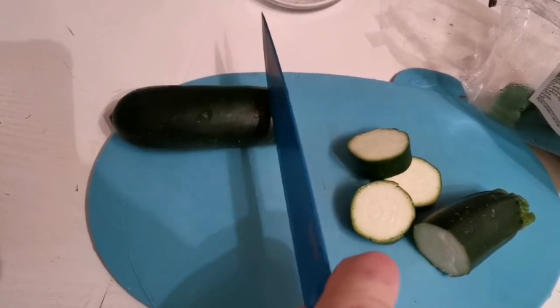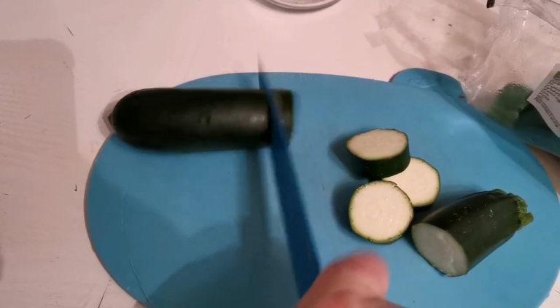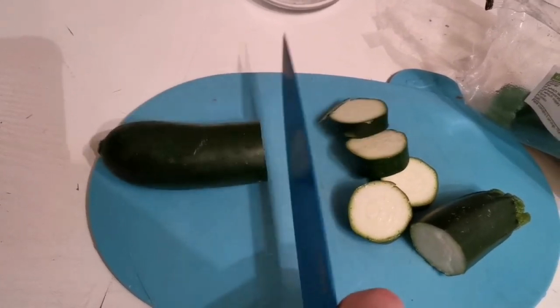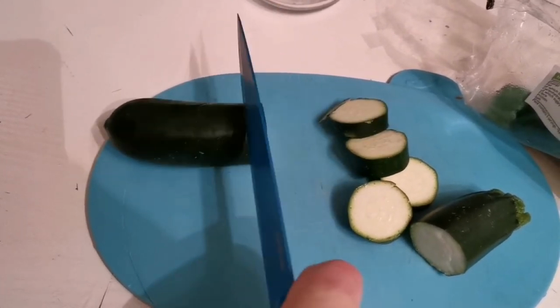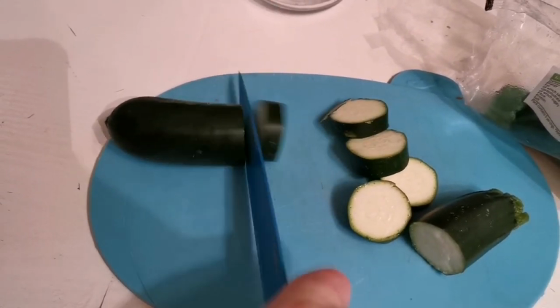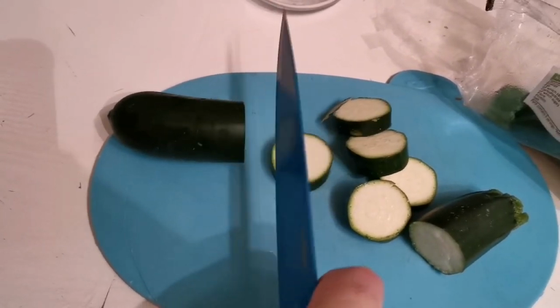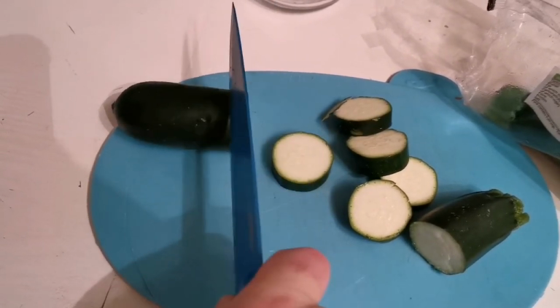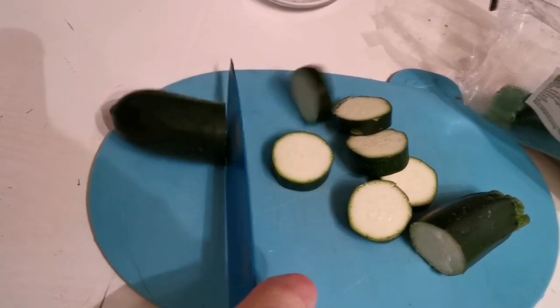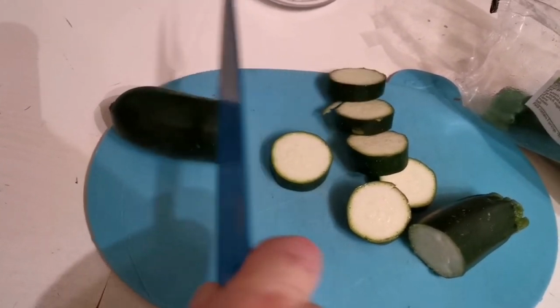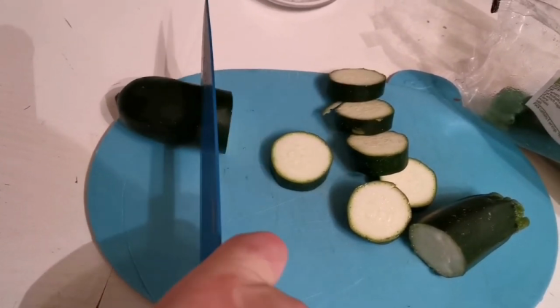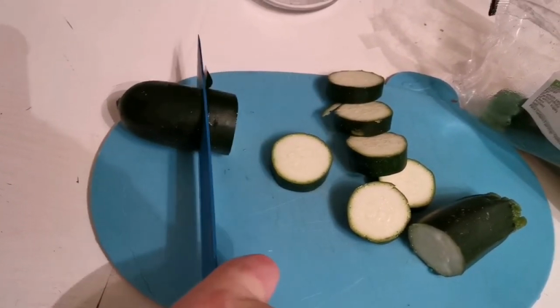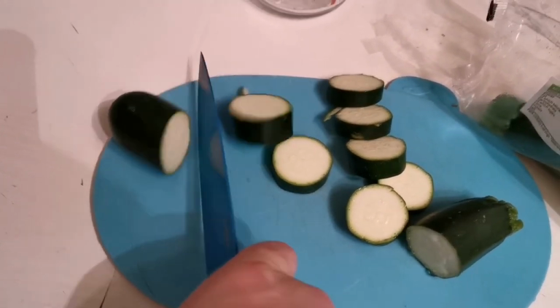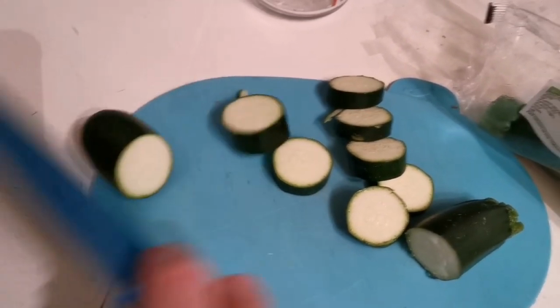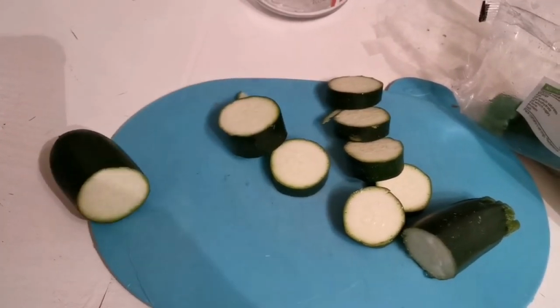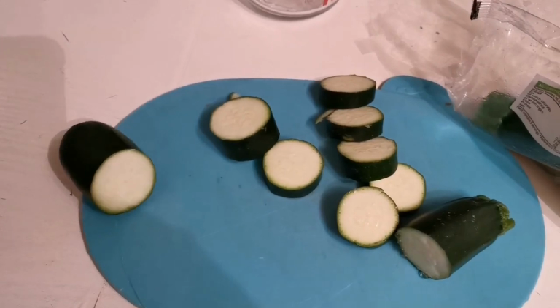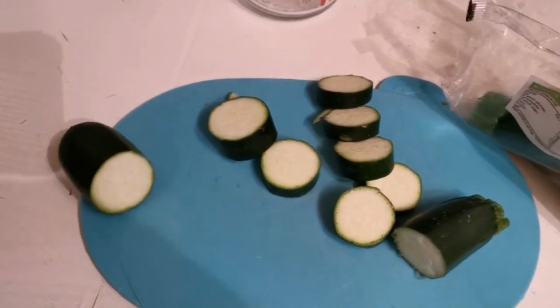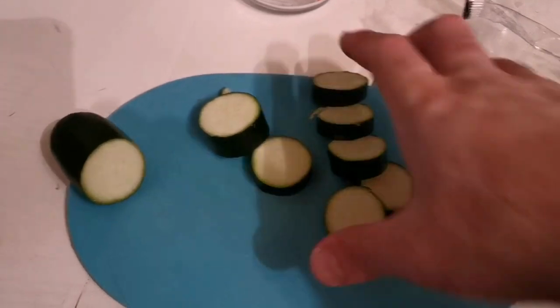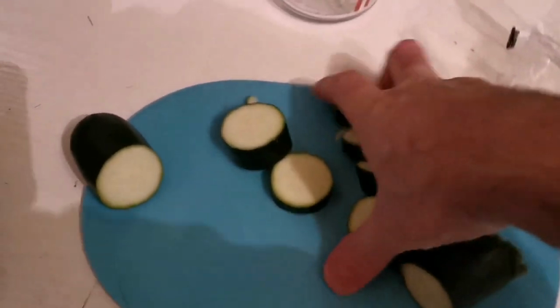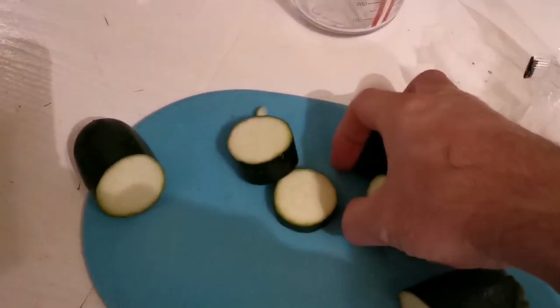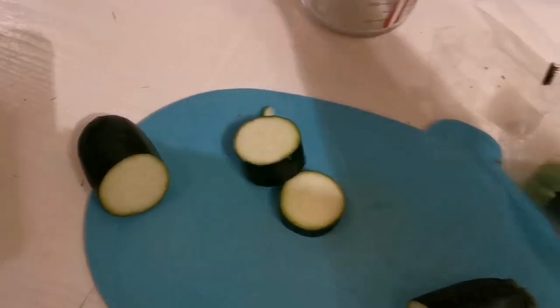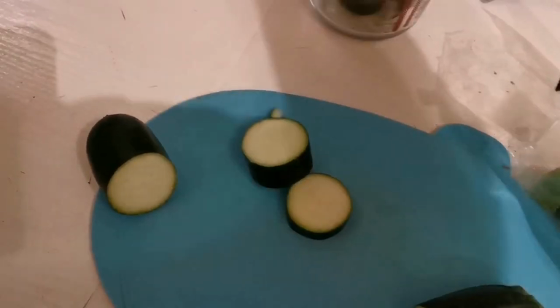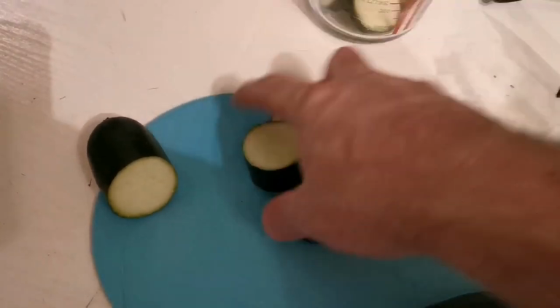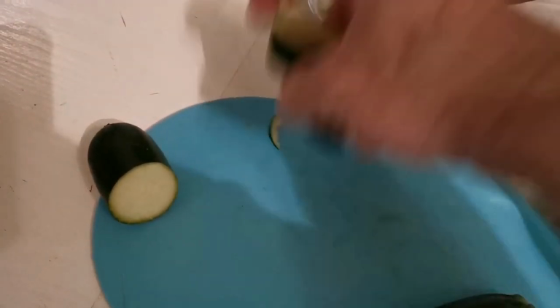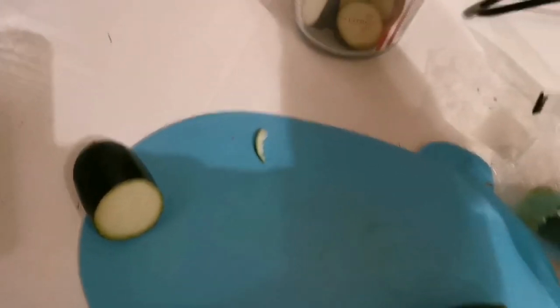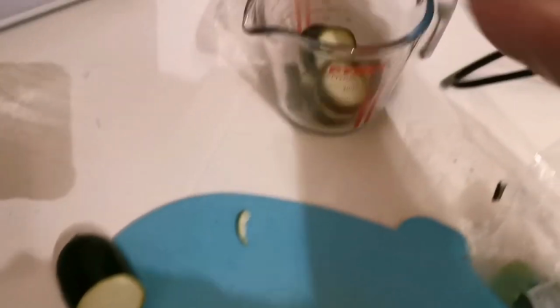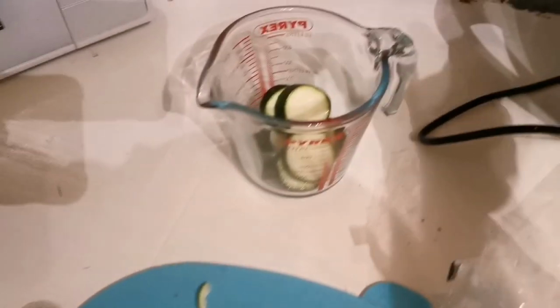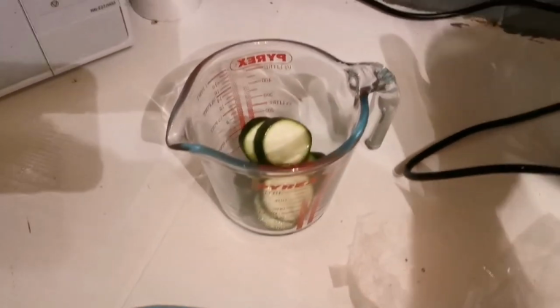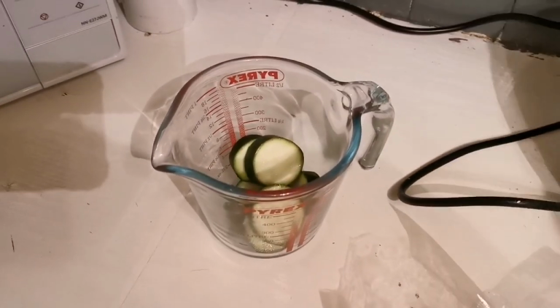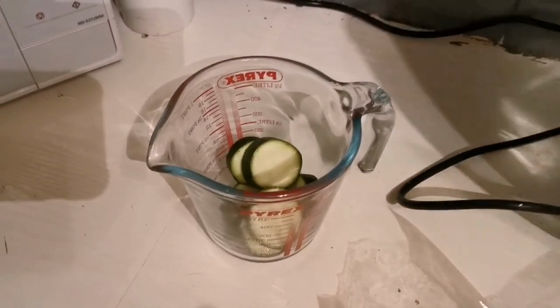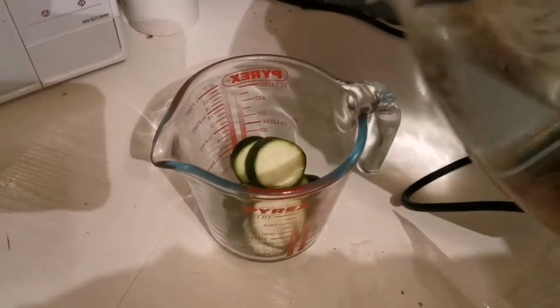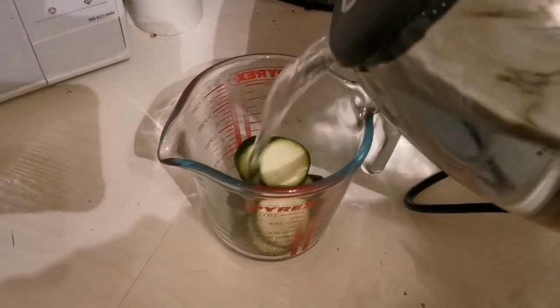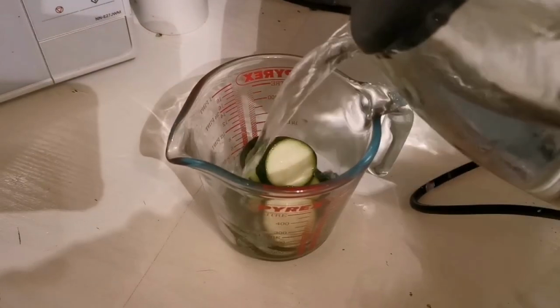With cucumber and watermelon you can pretty much just put it straight in the tank — well, slice it first. Carrot, courgette, stuff like that needs to be blanched first.